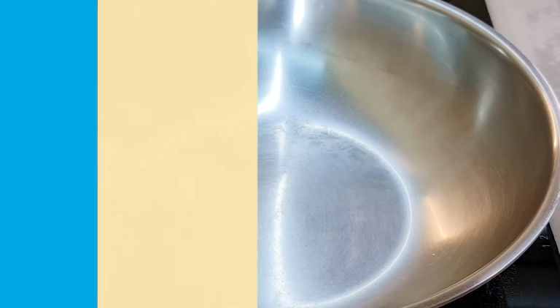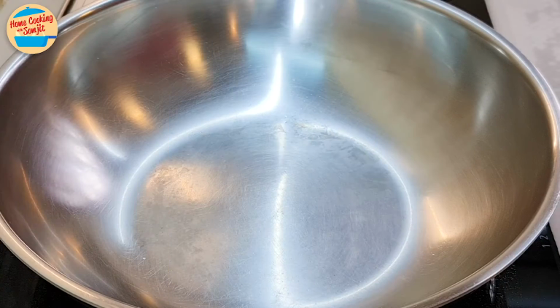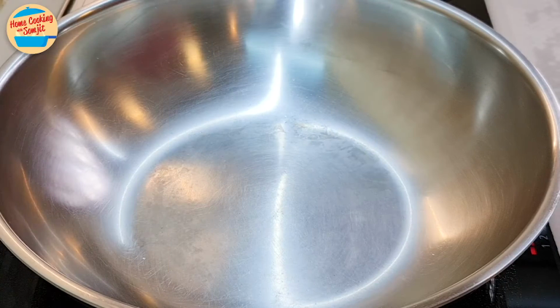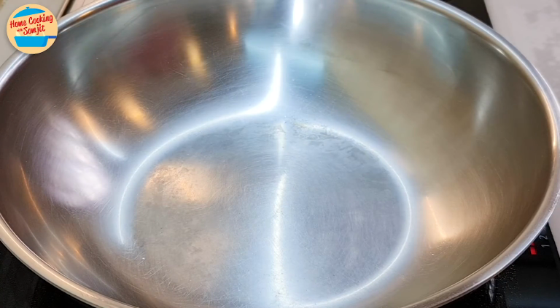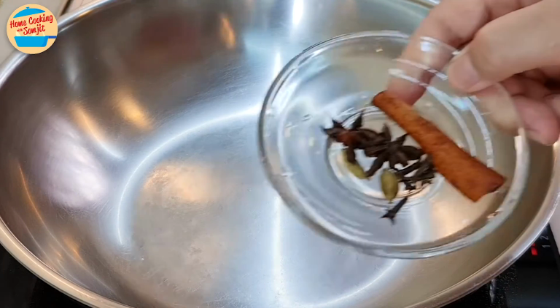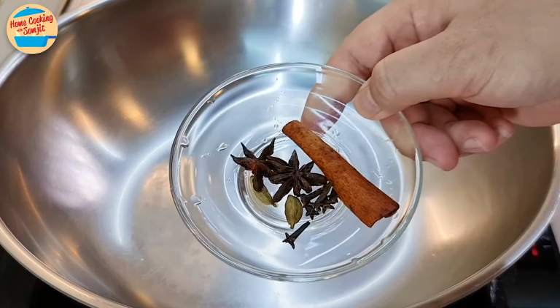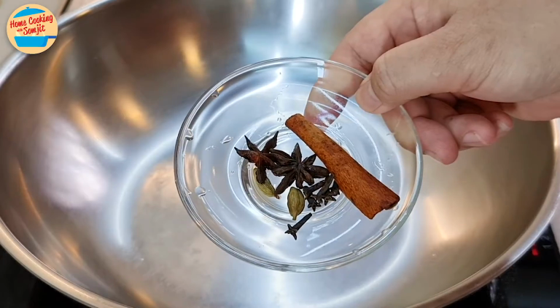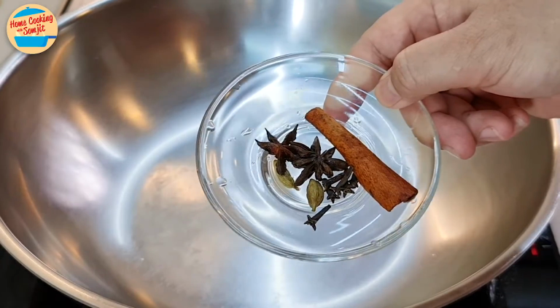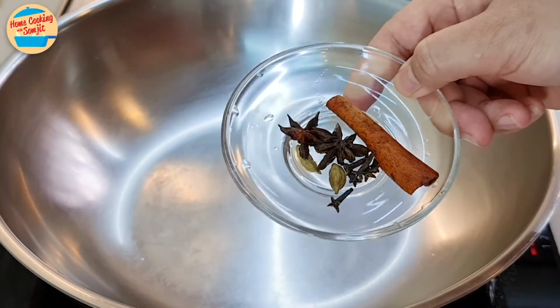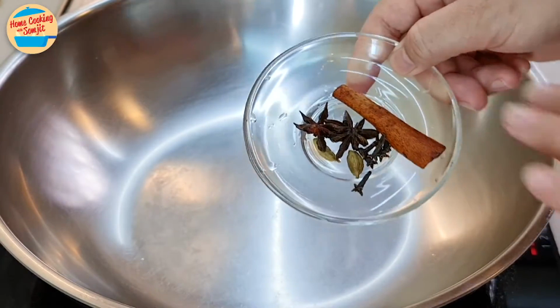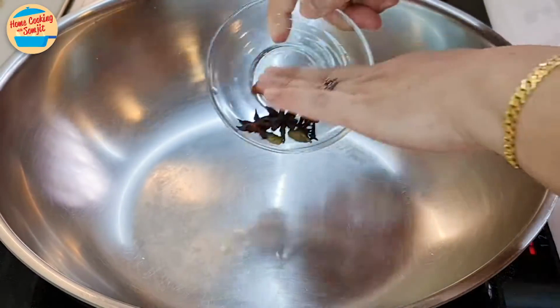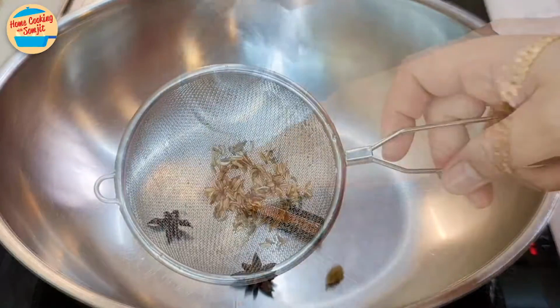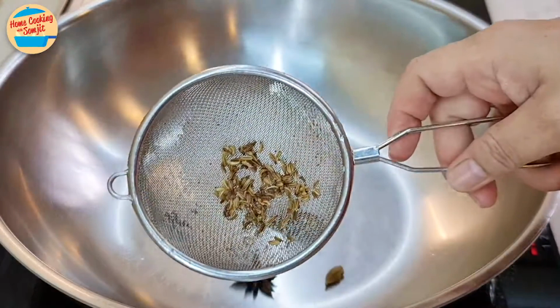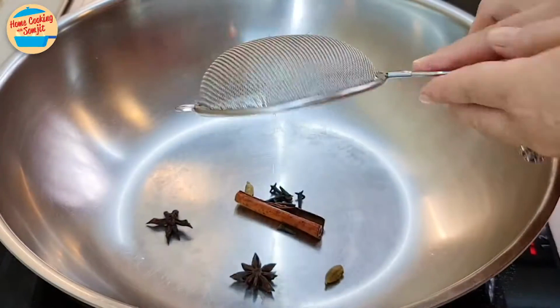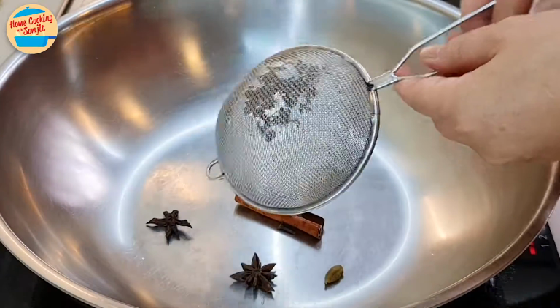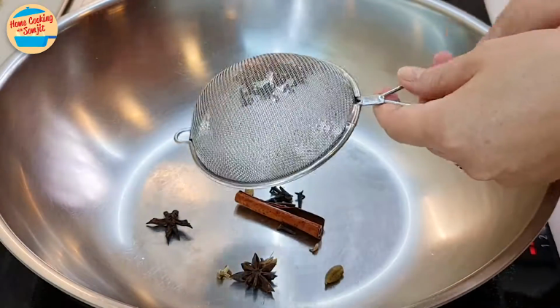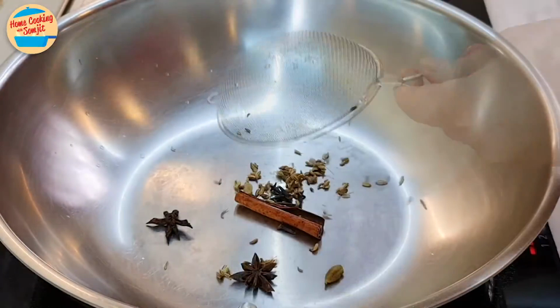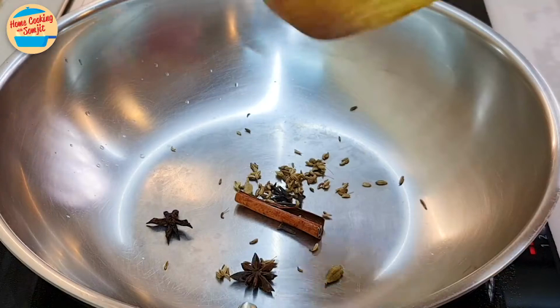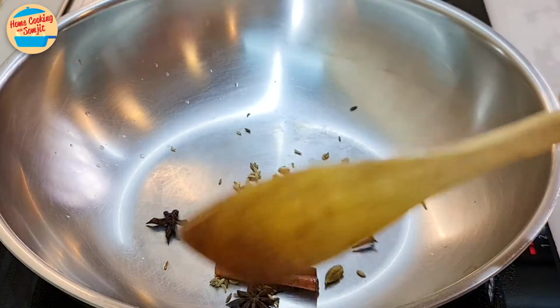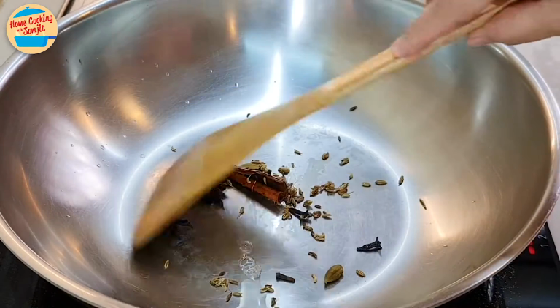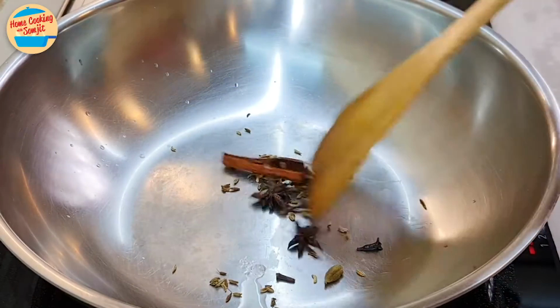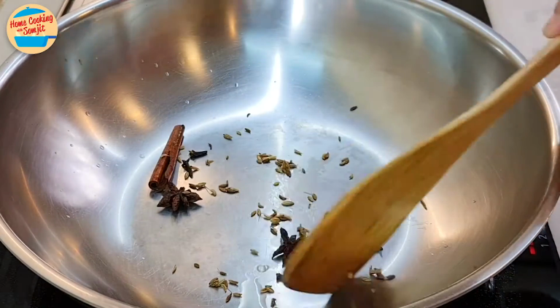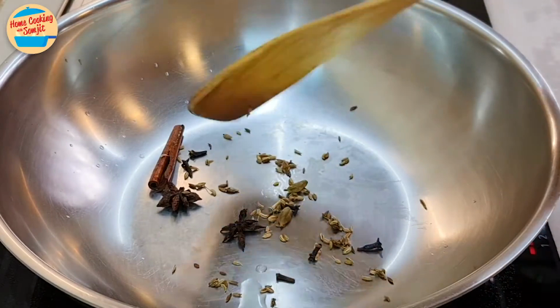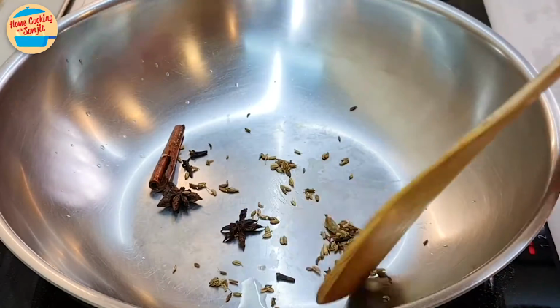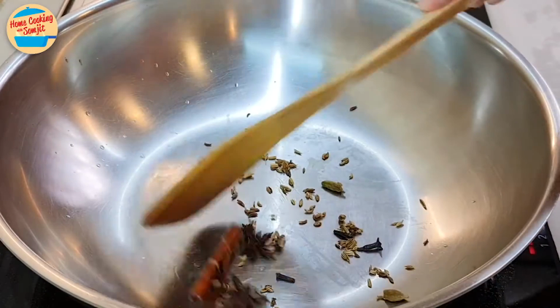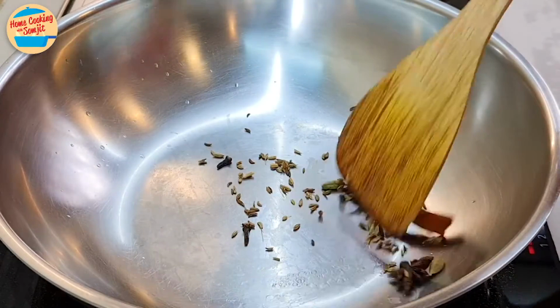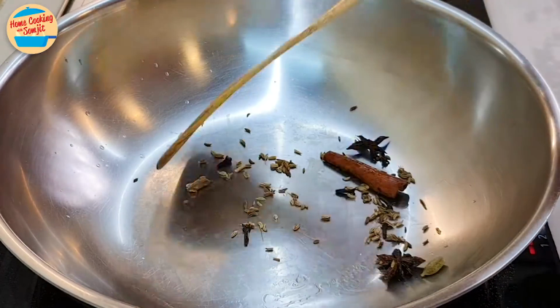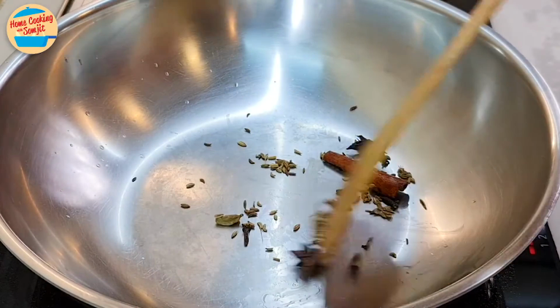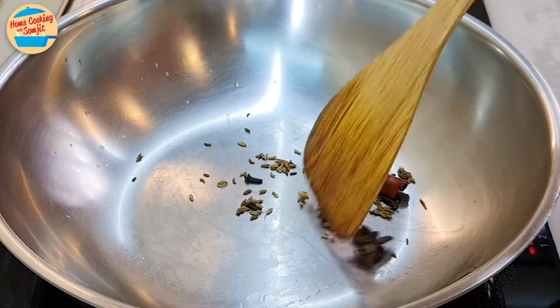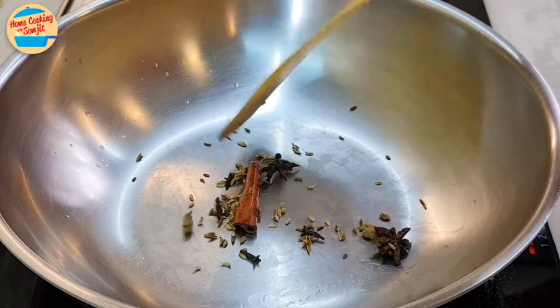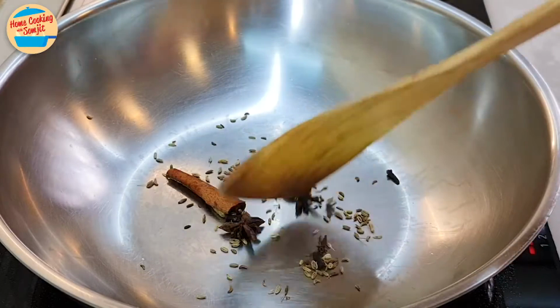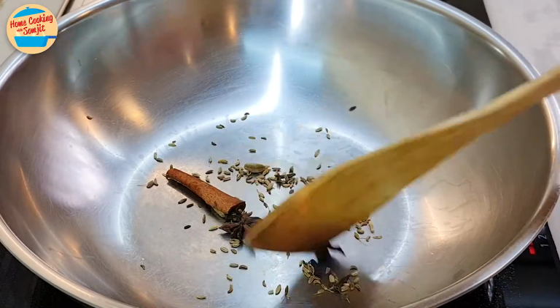Let's cook. Switch on the heat. Wash the whole spices and cumin seeds in a strainer, then dry roast them for about 2 minutes, or until the aroma is released.